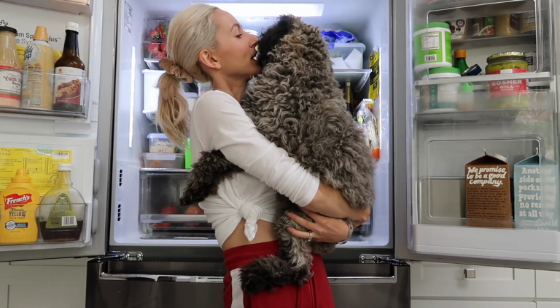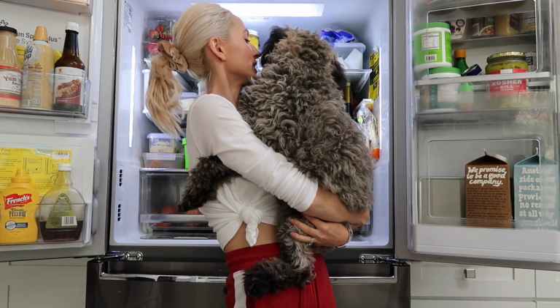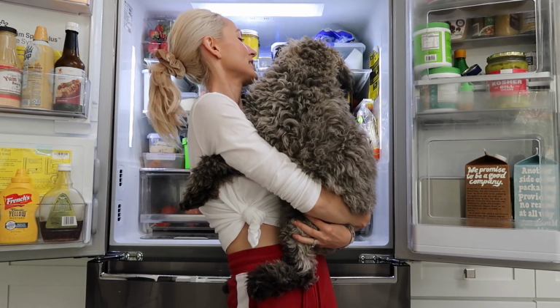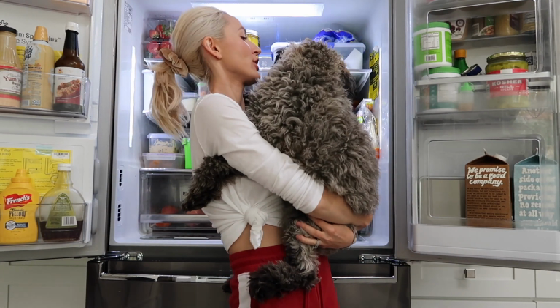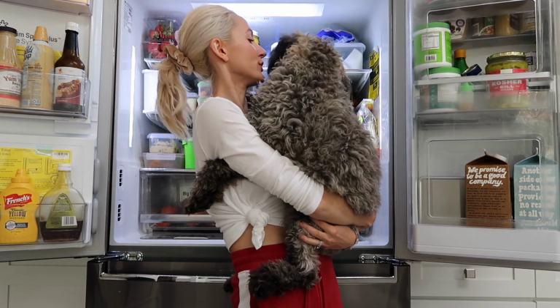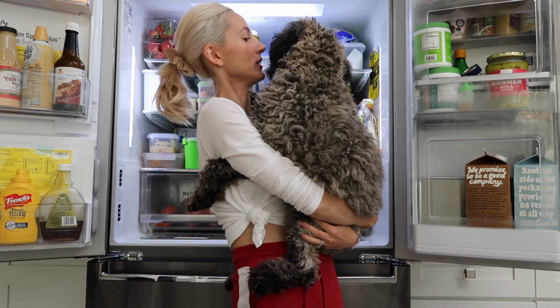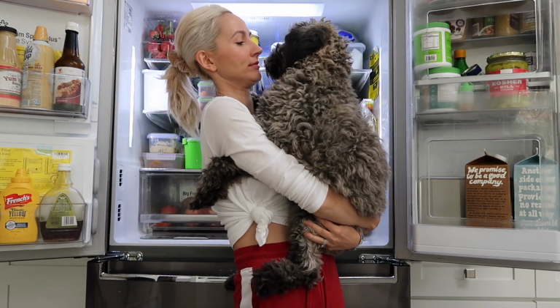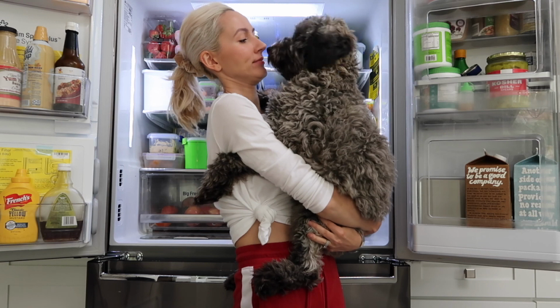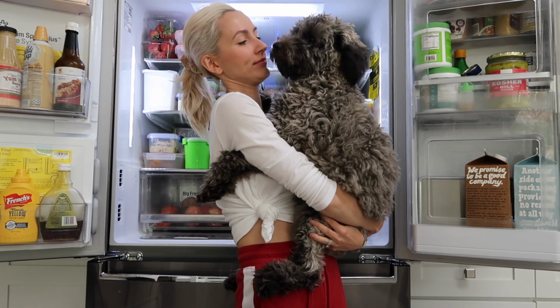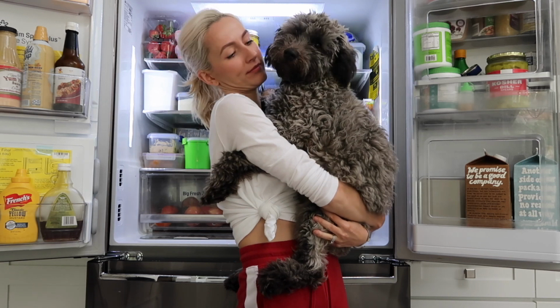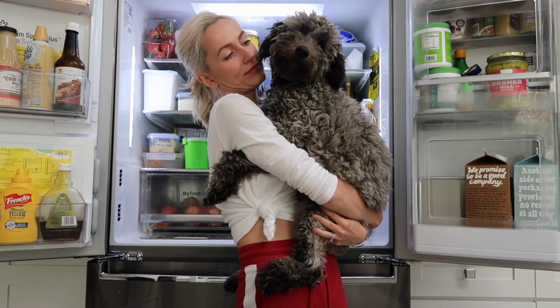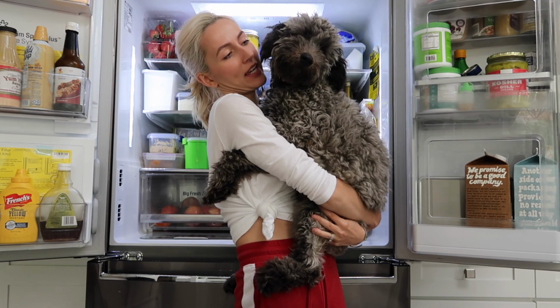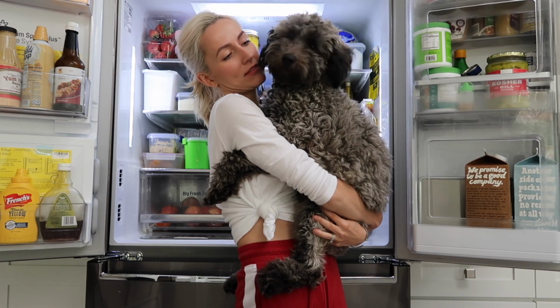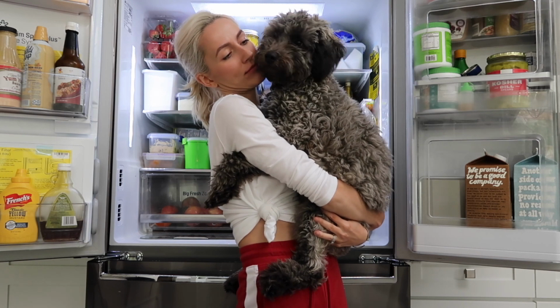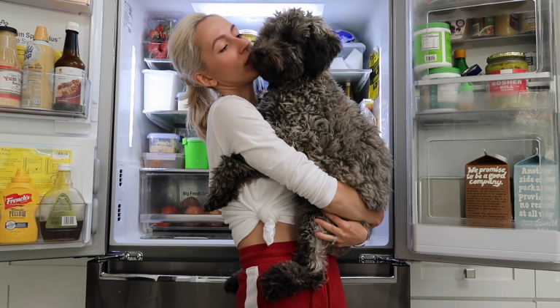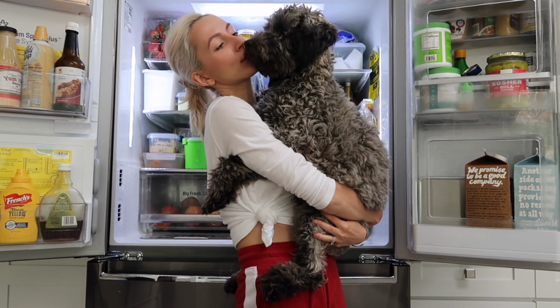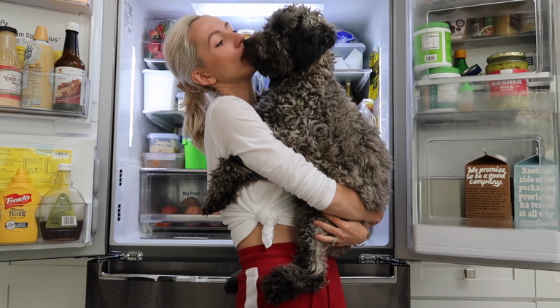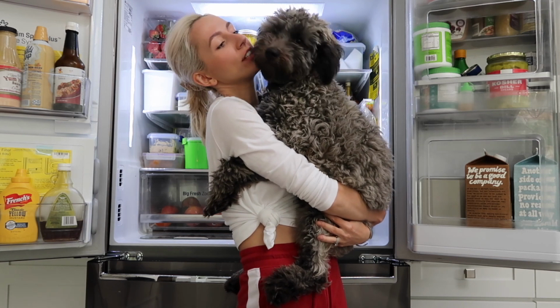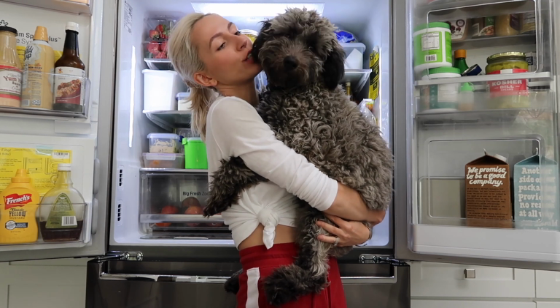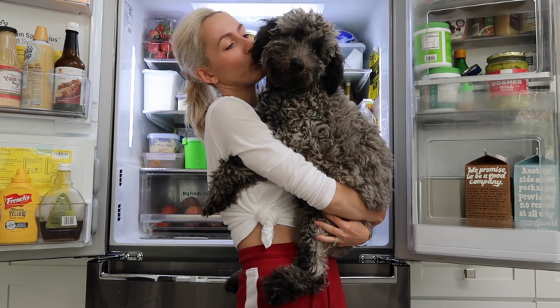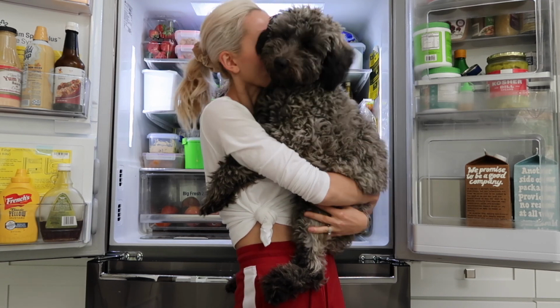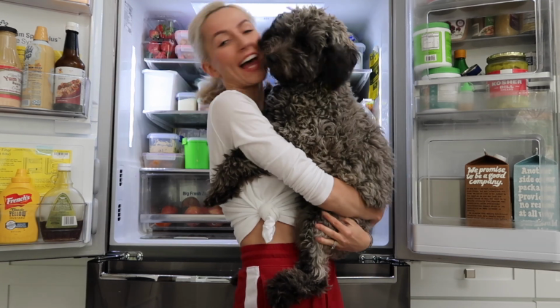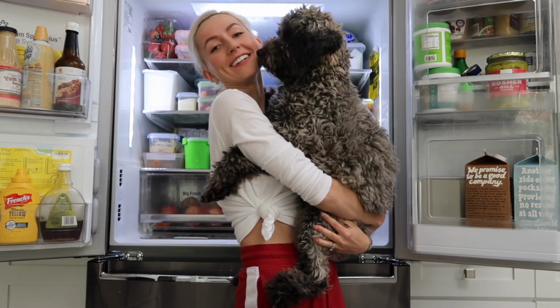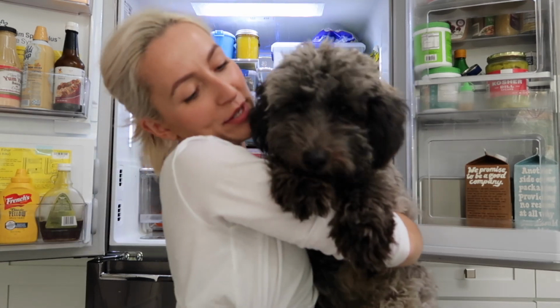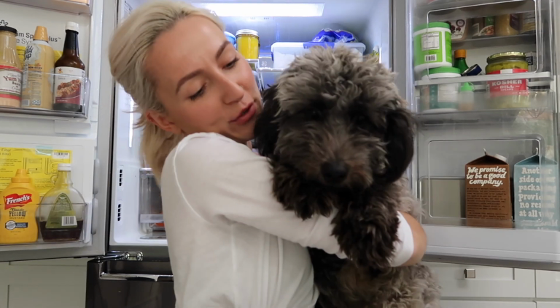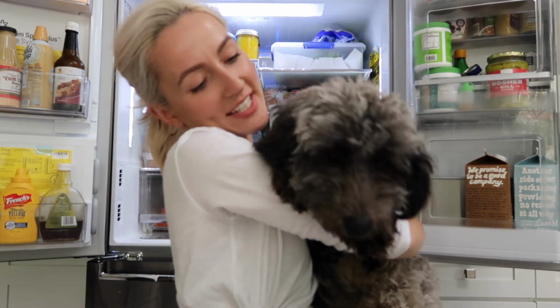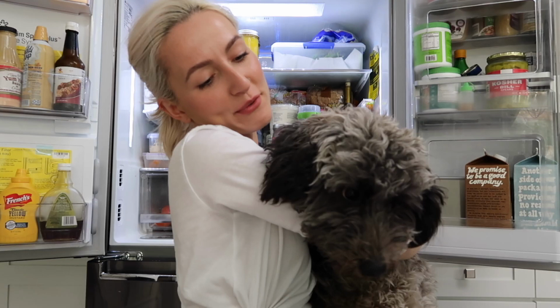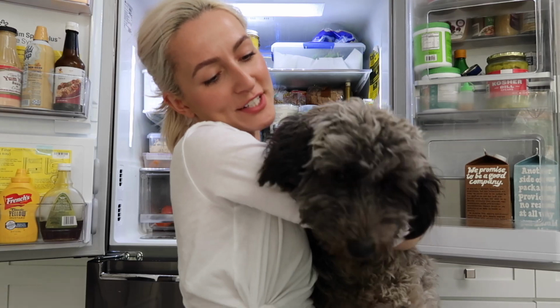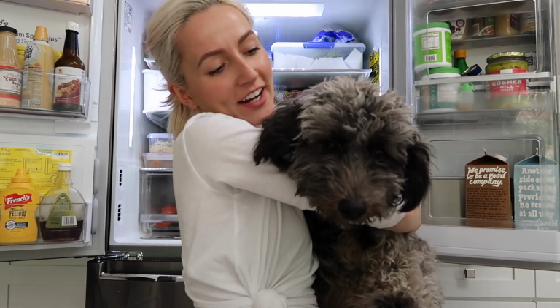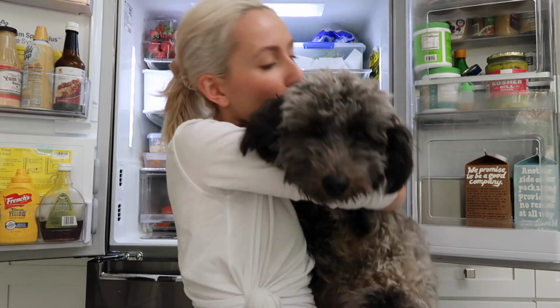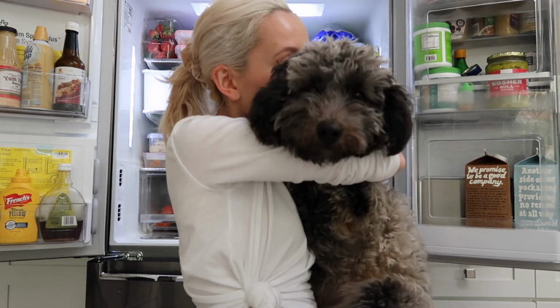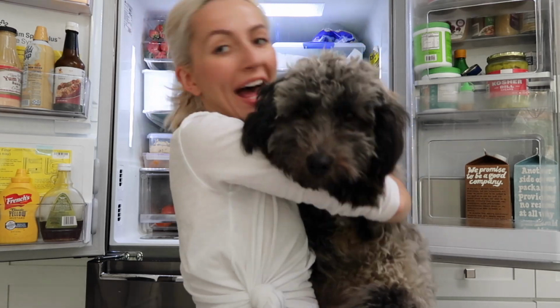Are you excited for all this food? Yeah? Well guess what — none of it's for you! But of course I always share.